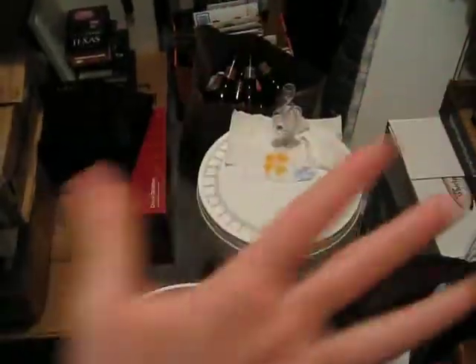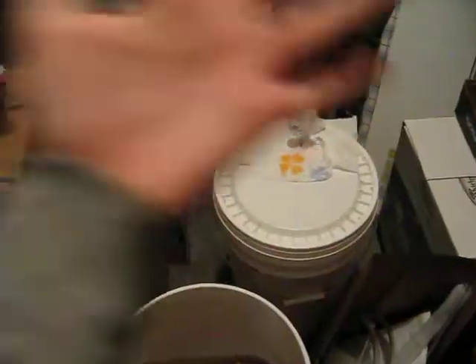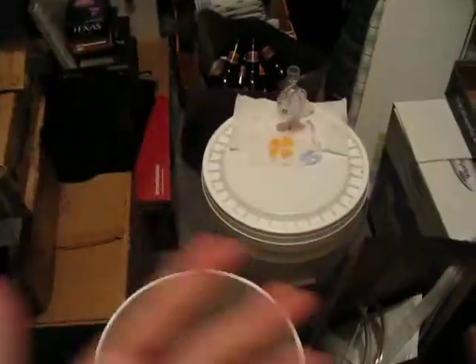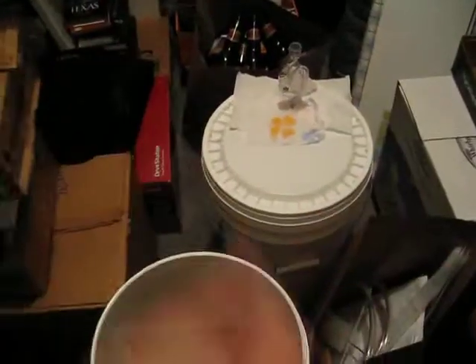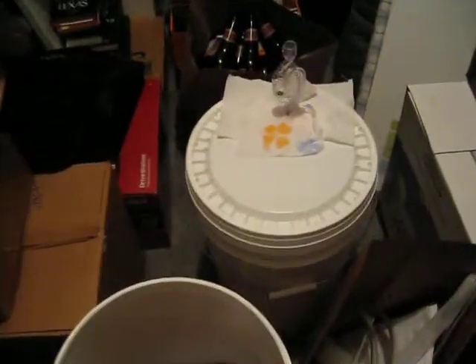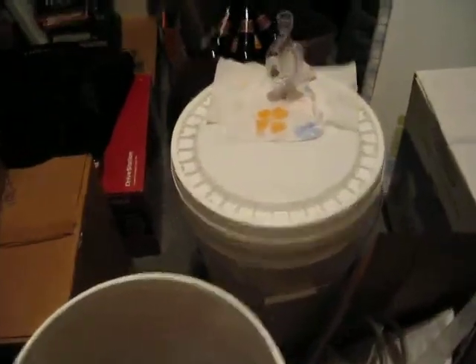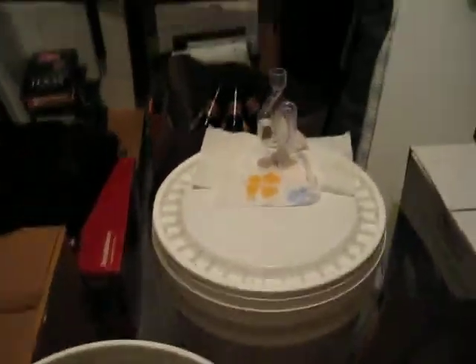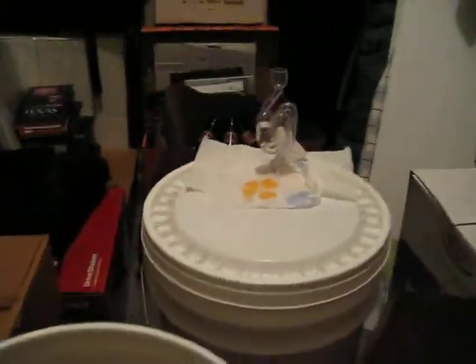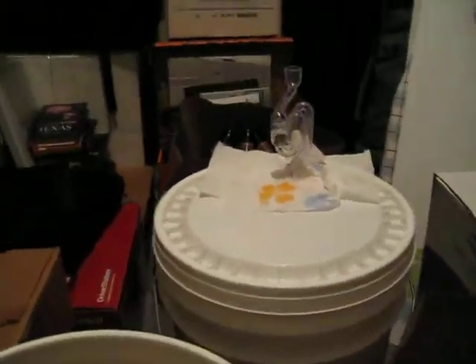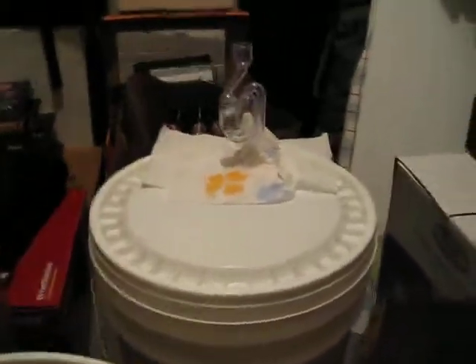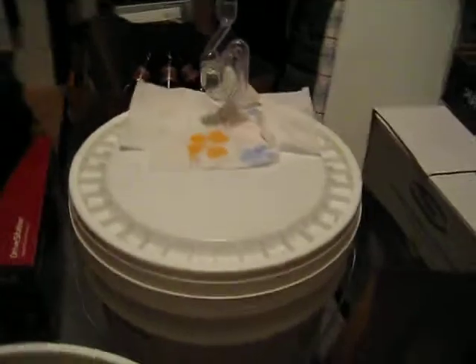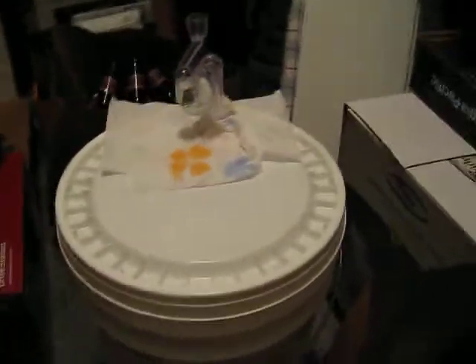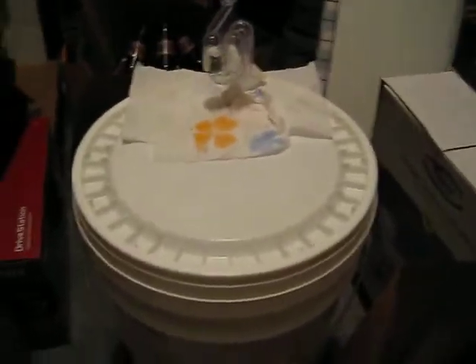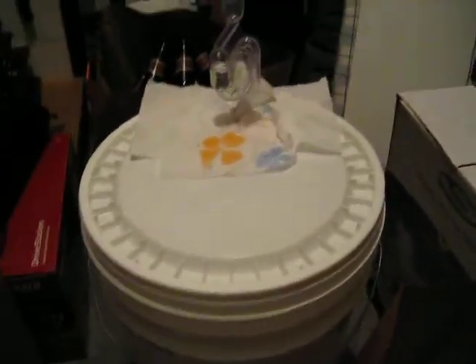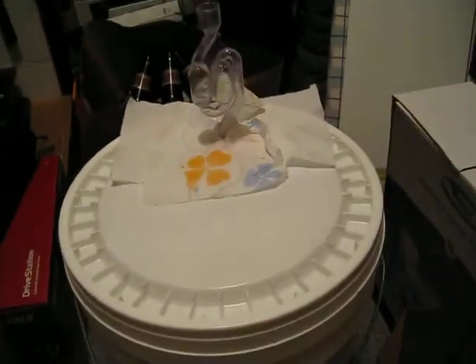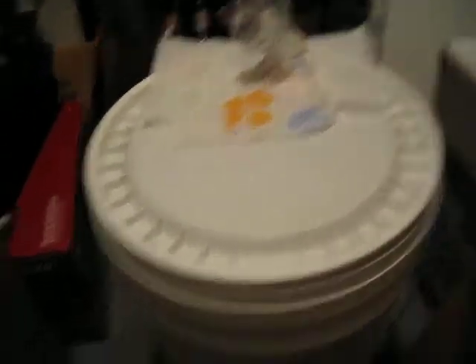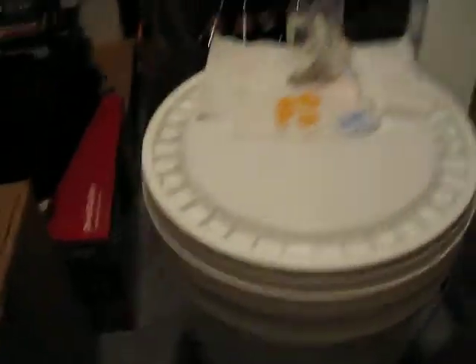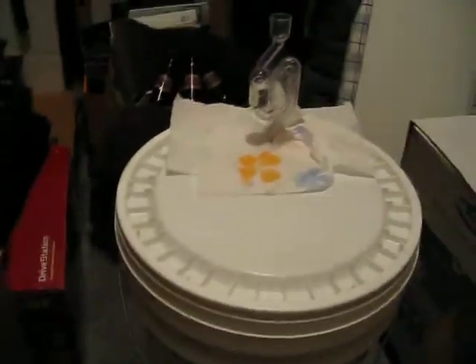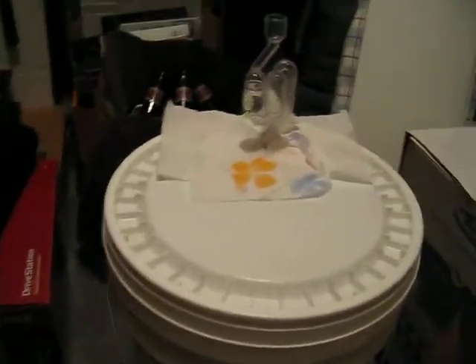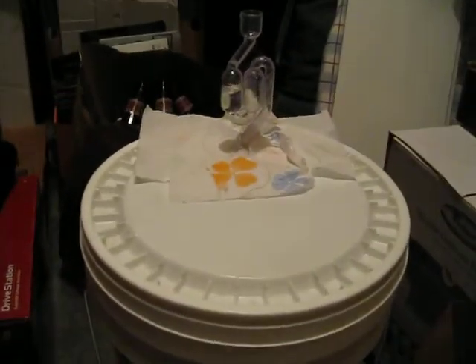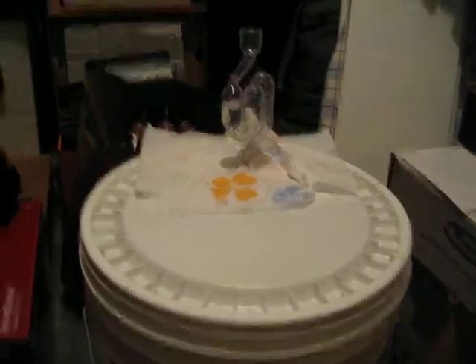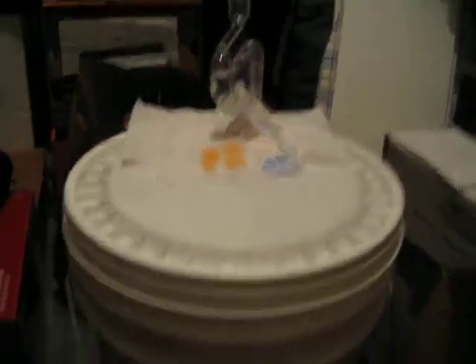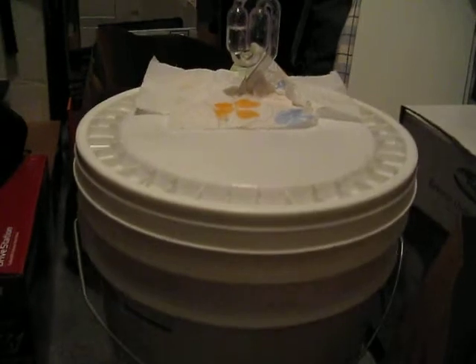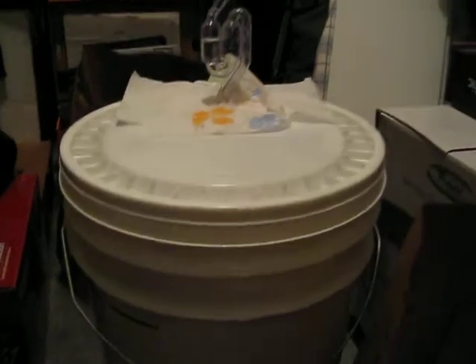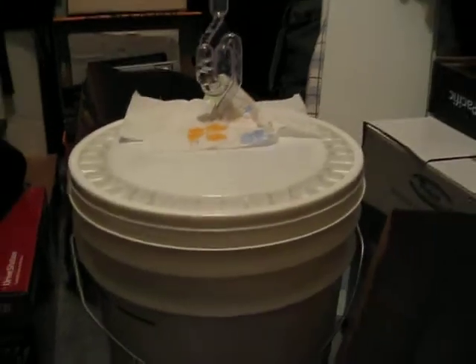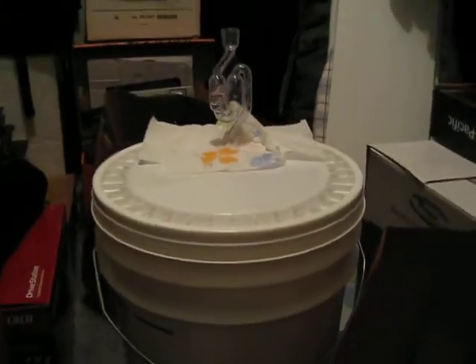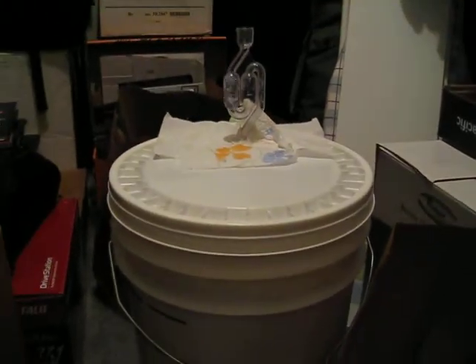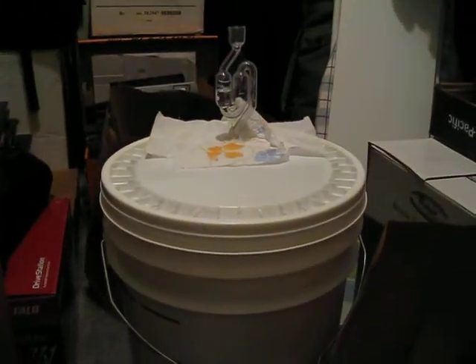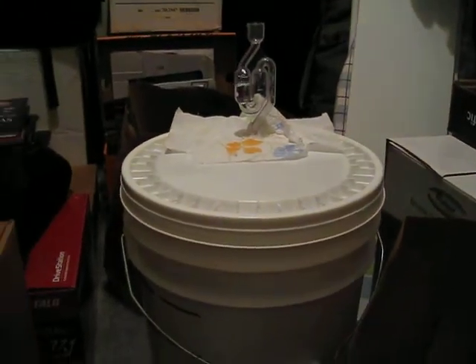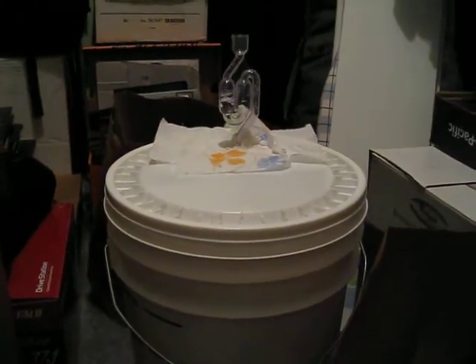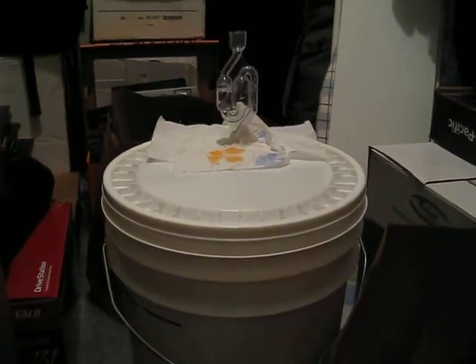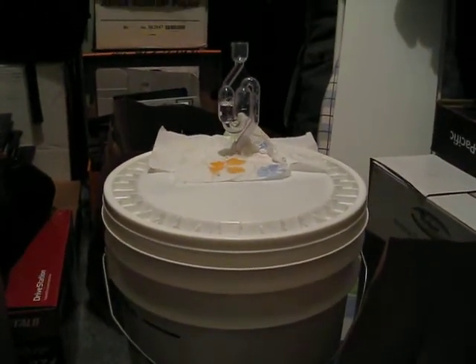Howdy folks! This is a bucket of beer. Well, it's technically not beer yet. This is wort, which will turn into beer once it's fermented.